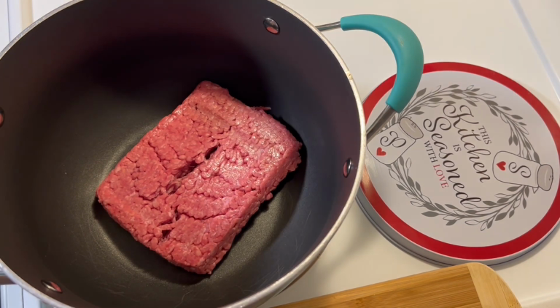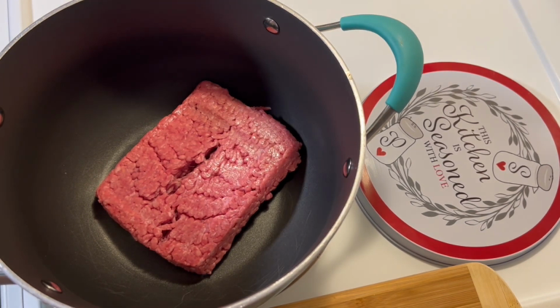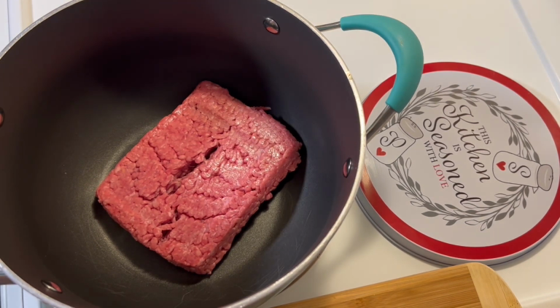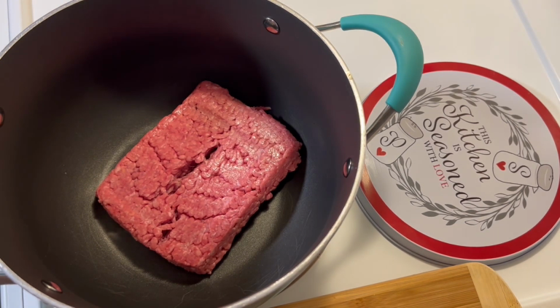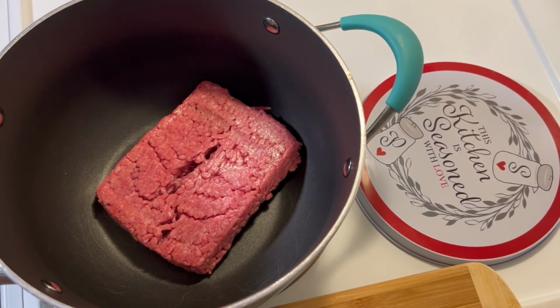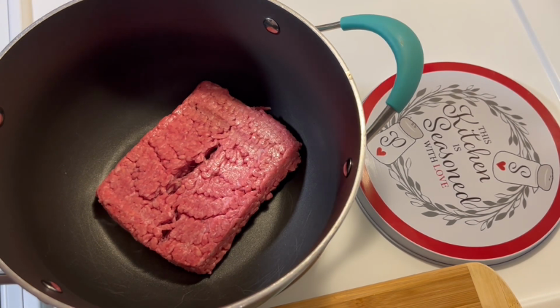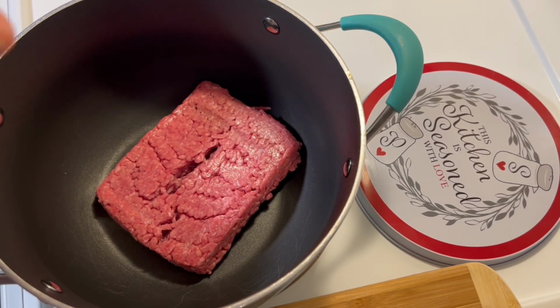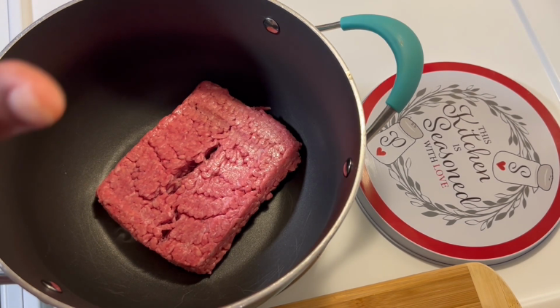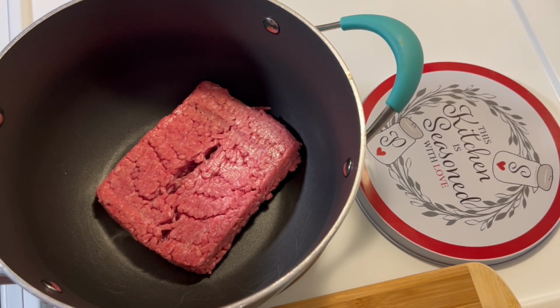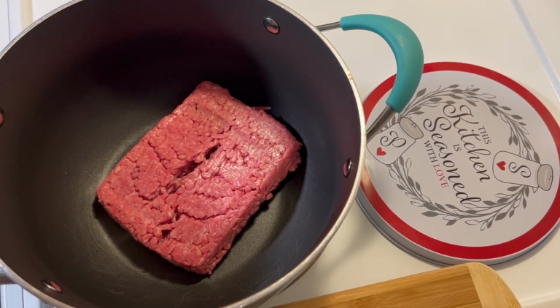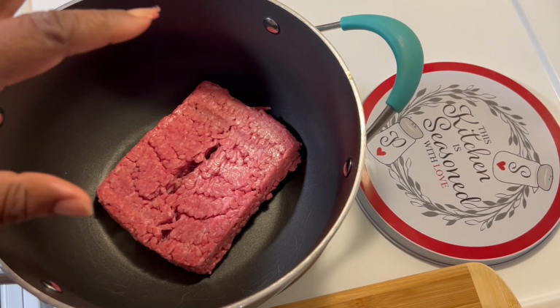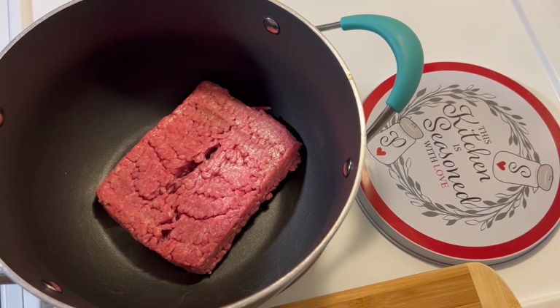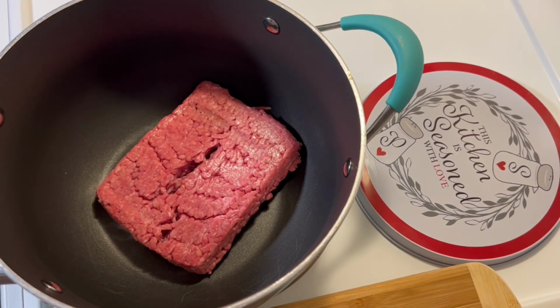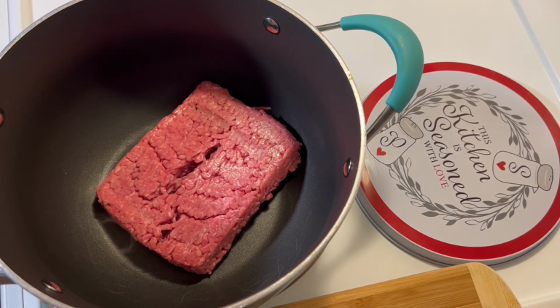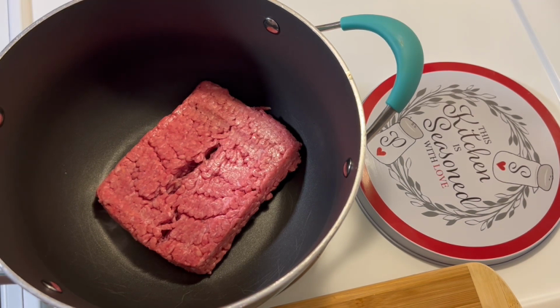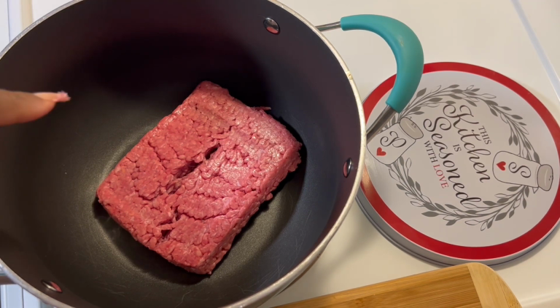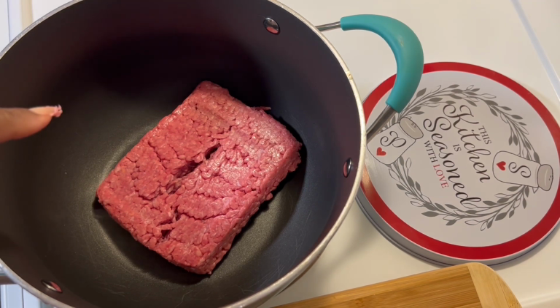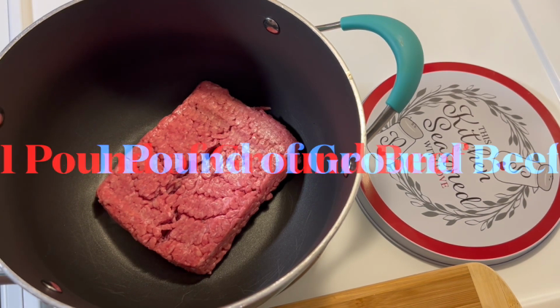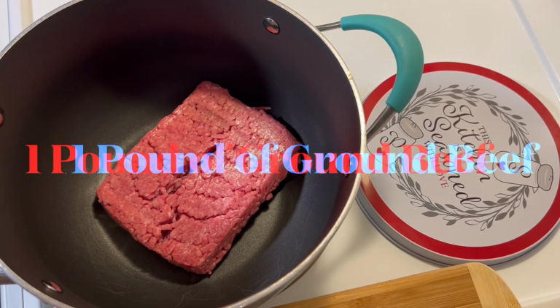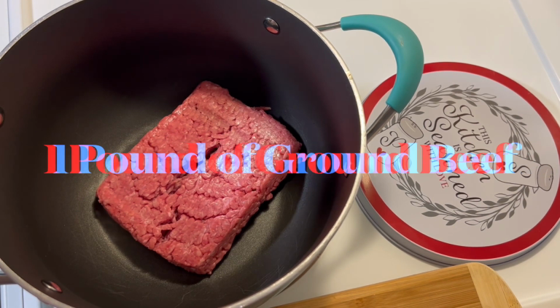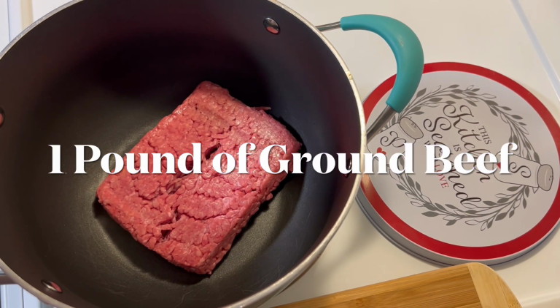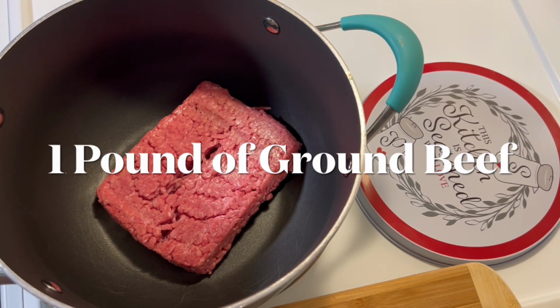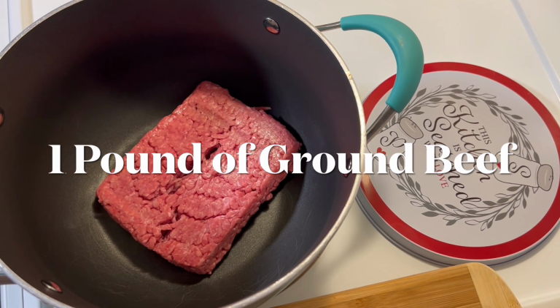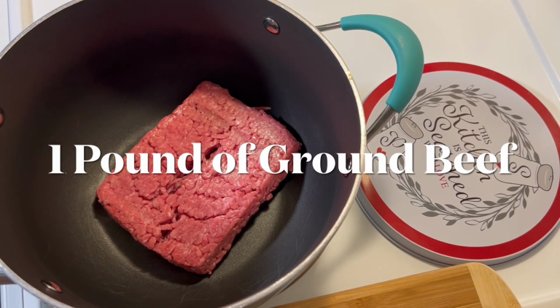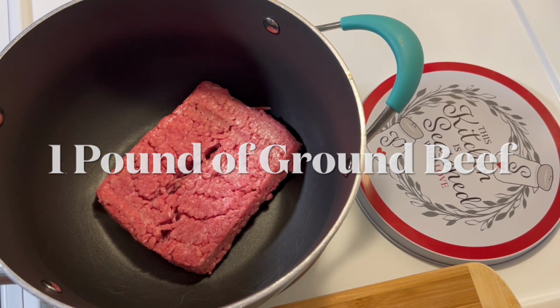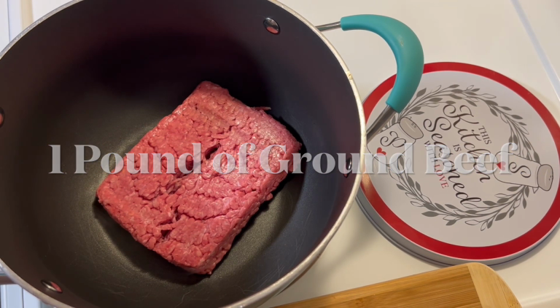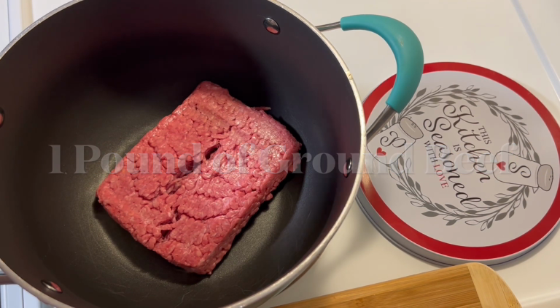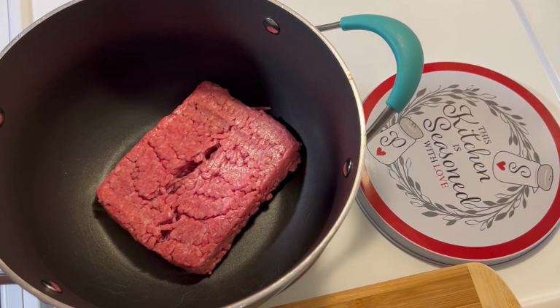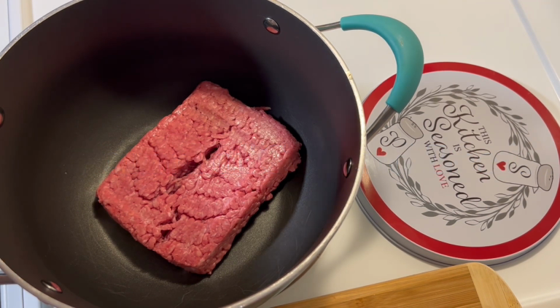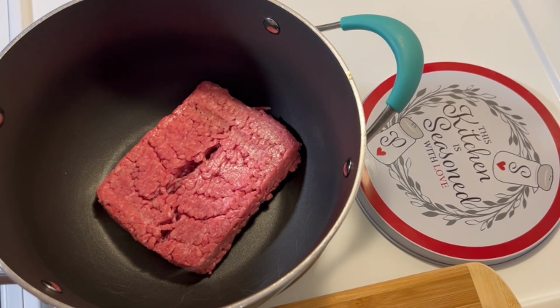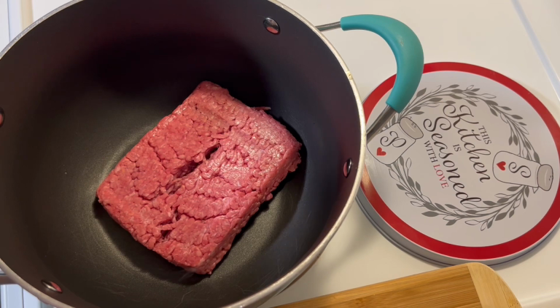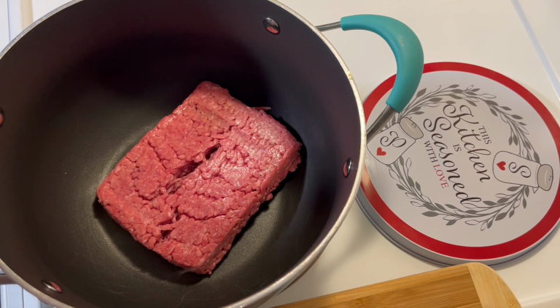I have already put my ground beef in the pot, as you can see and hear. We're gonna go ahead and season up this ground beef.